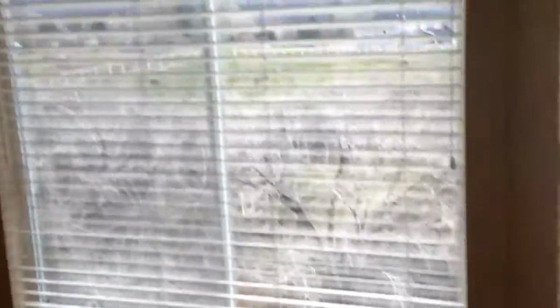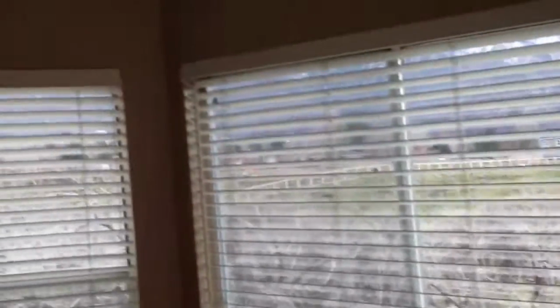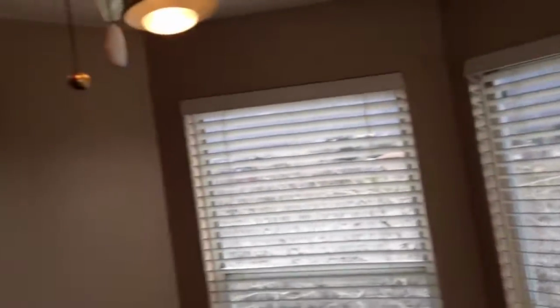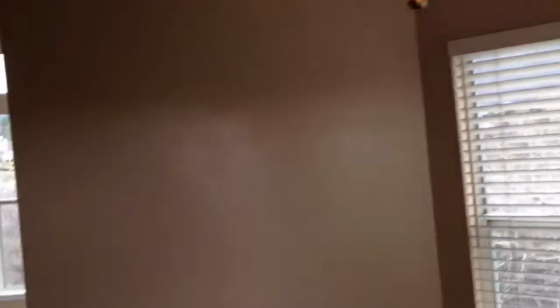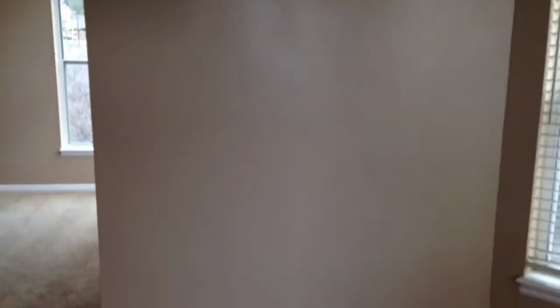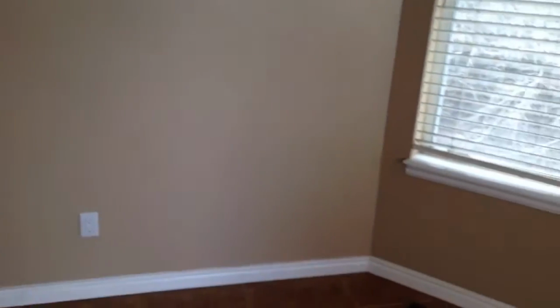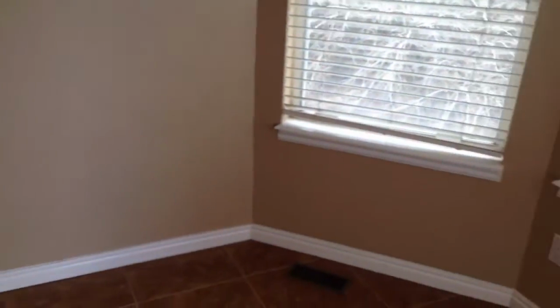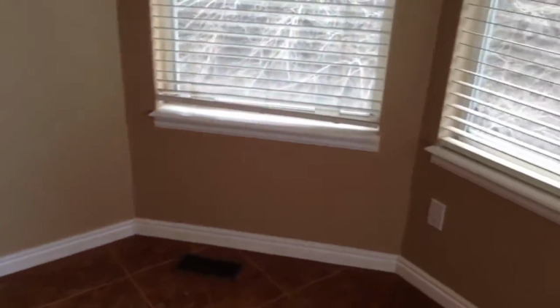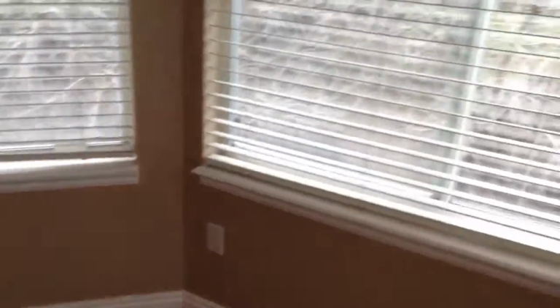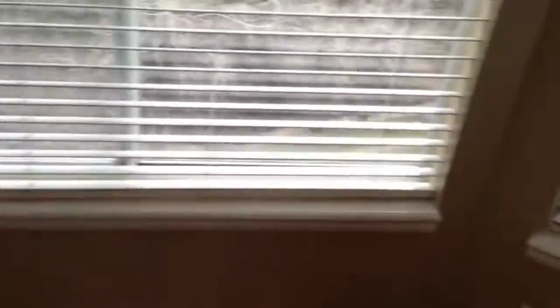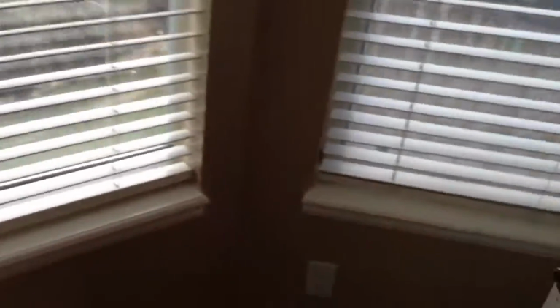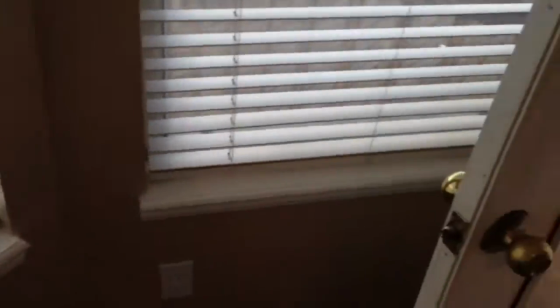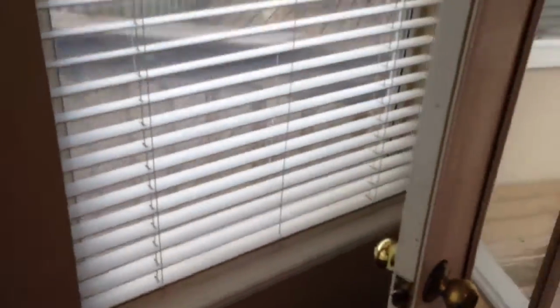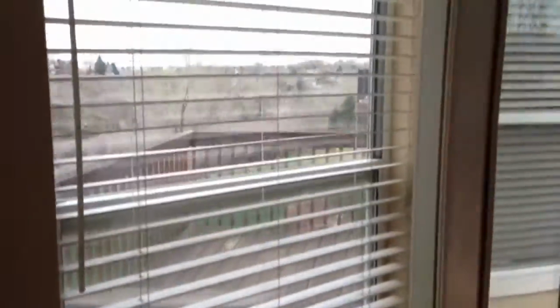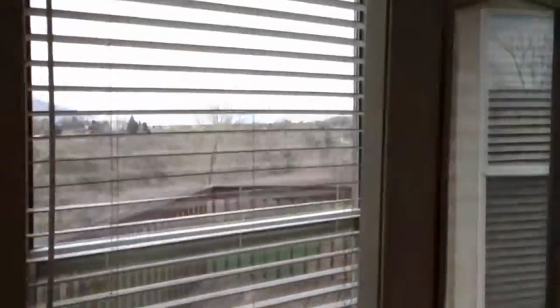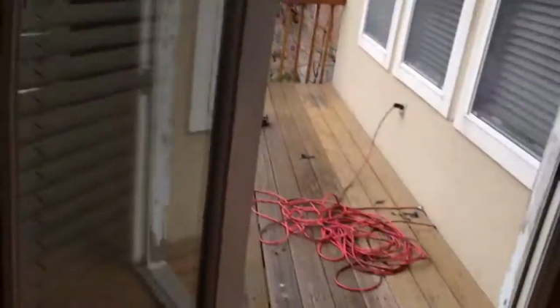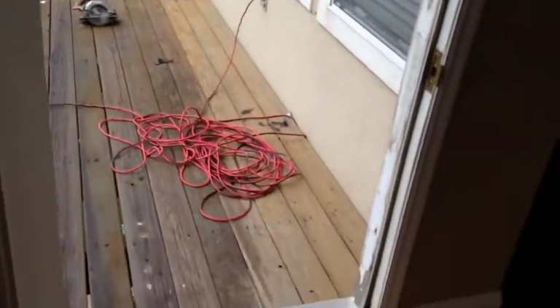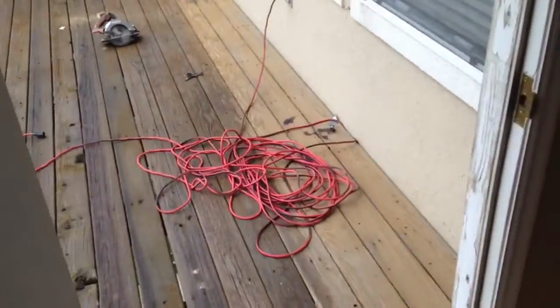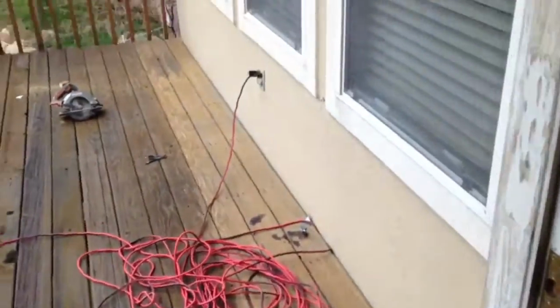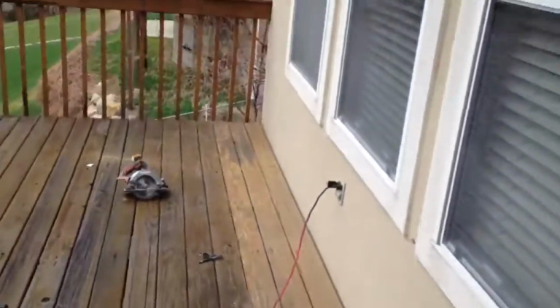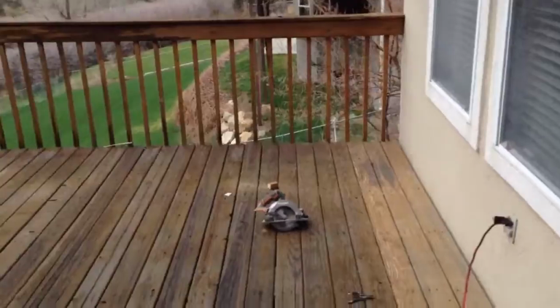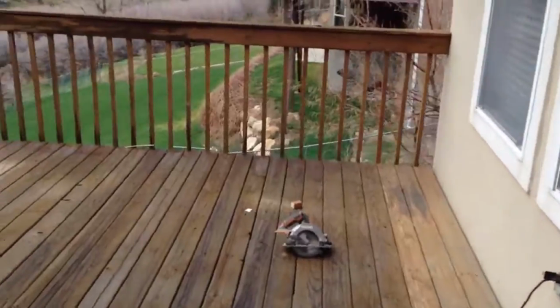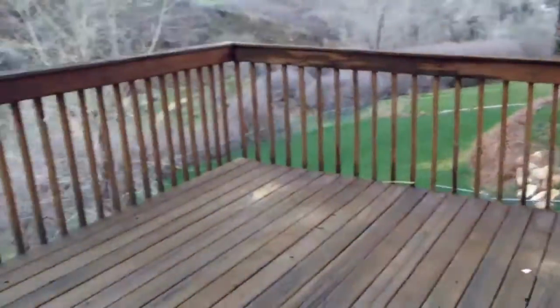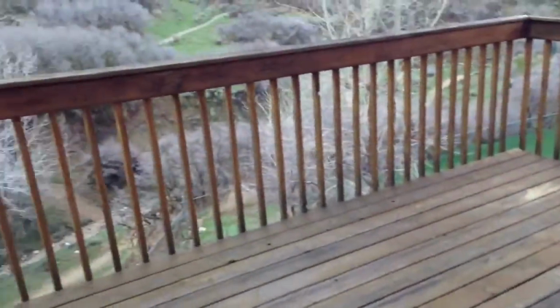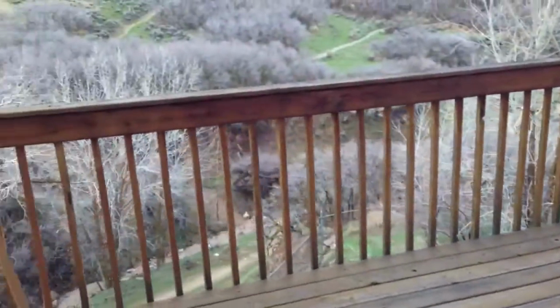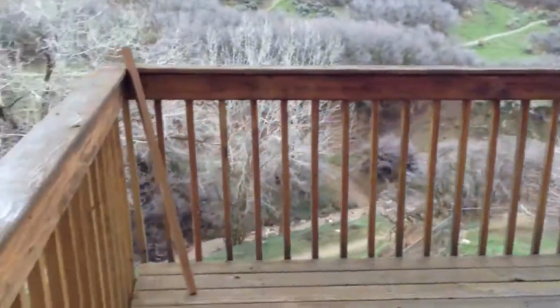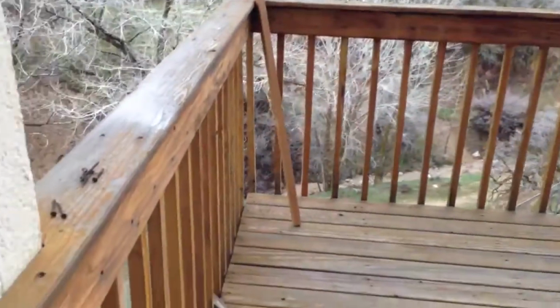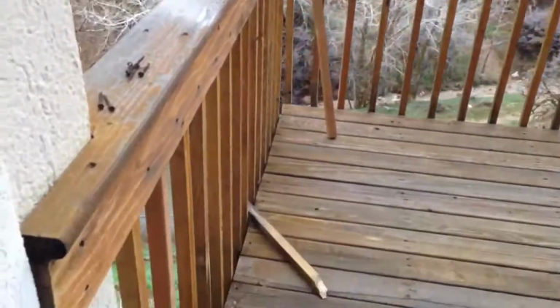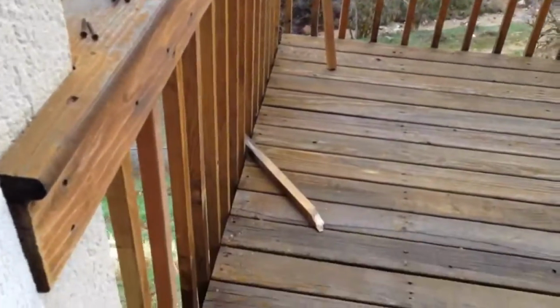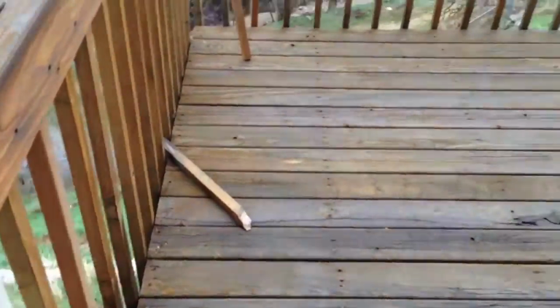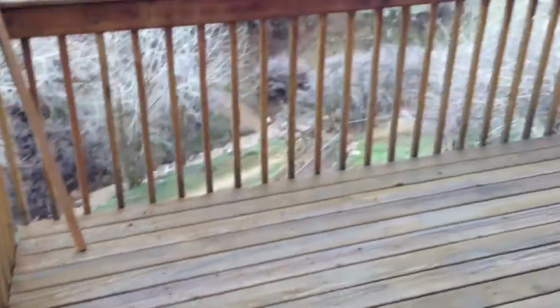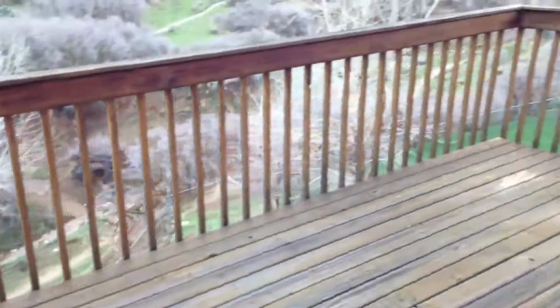Dining area looks good. Deck has all been supported. The railings that were broken have been fixed.